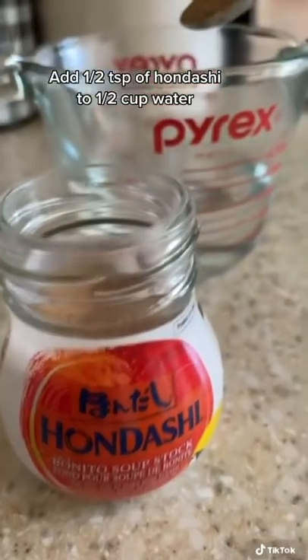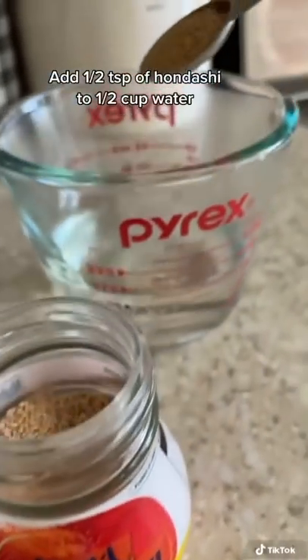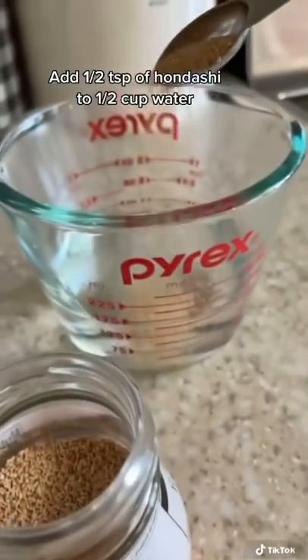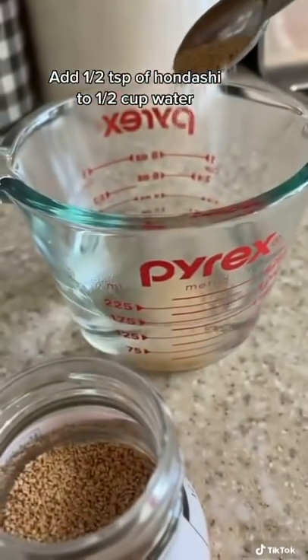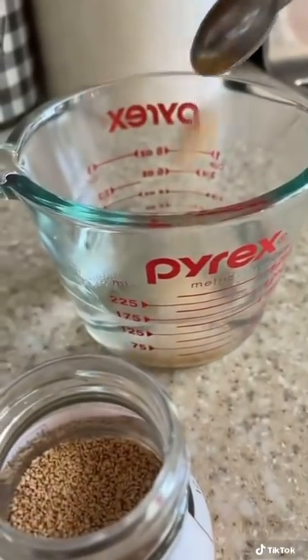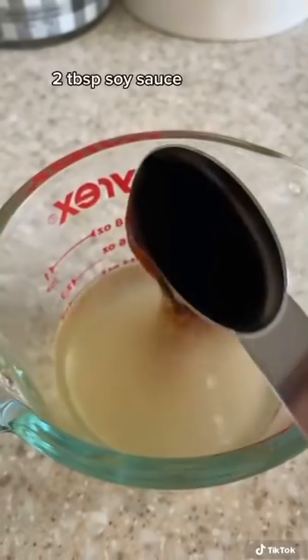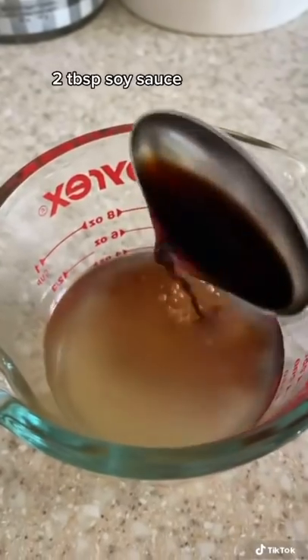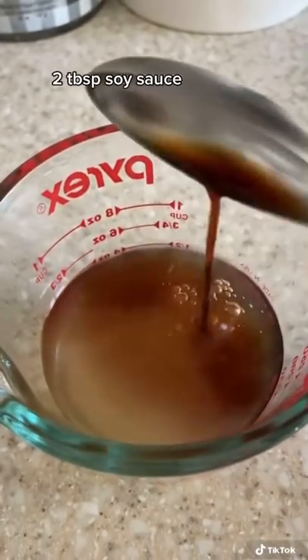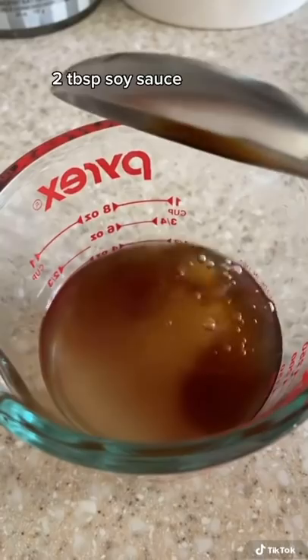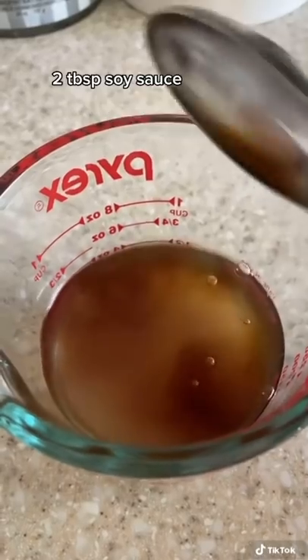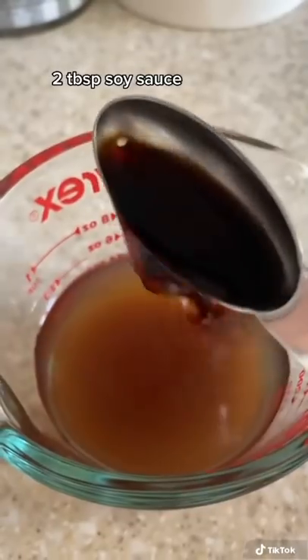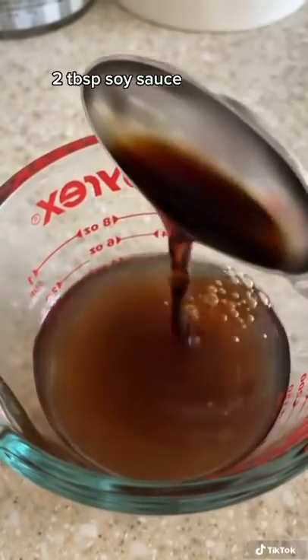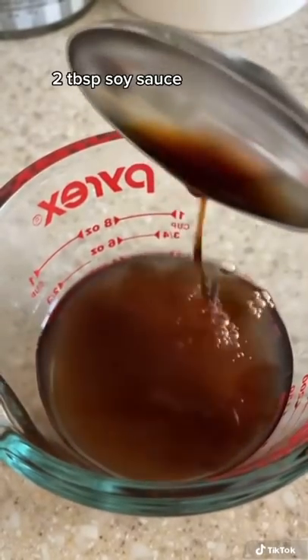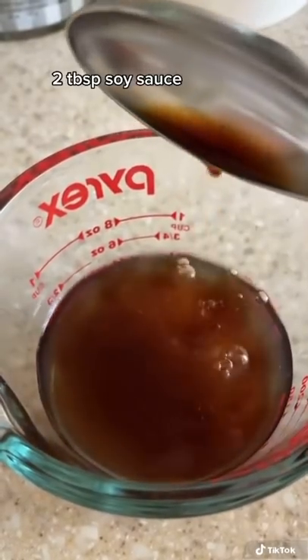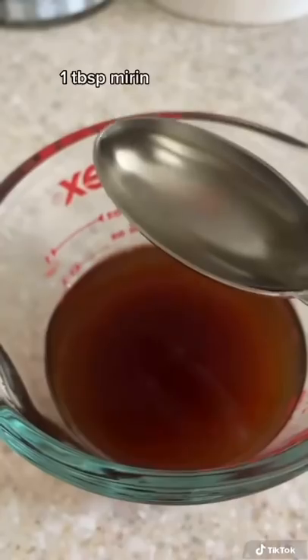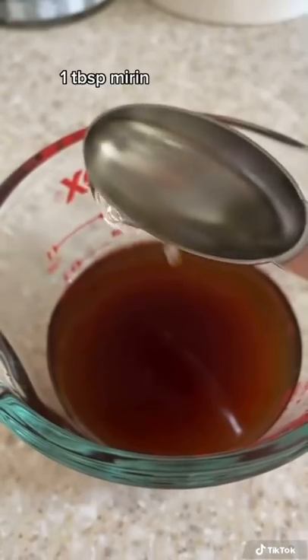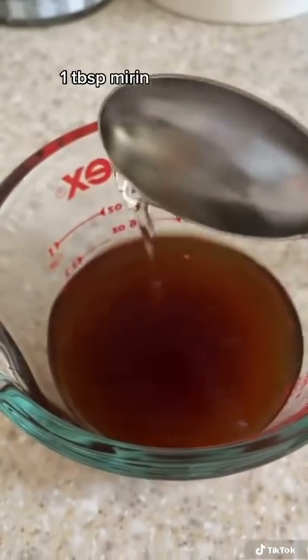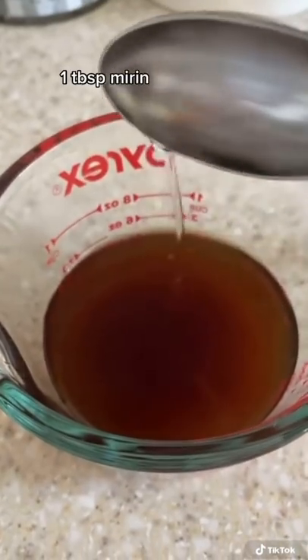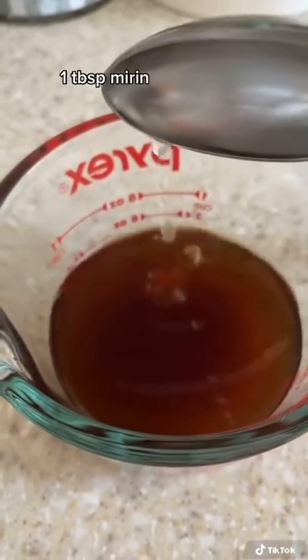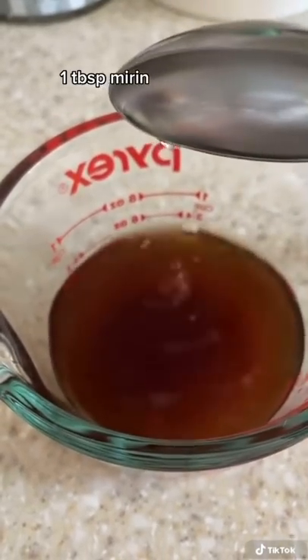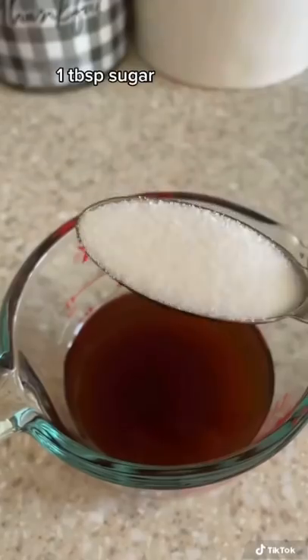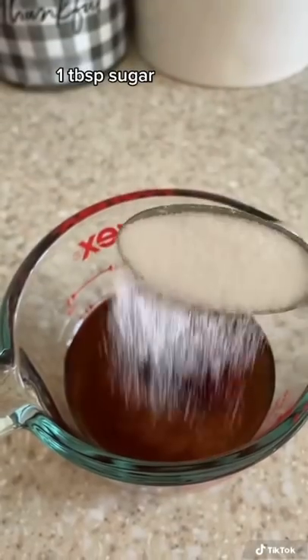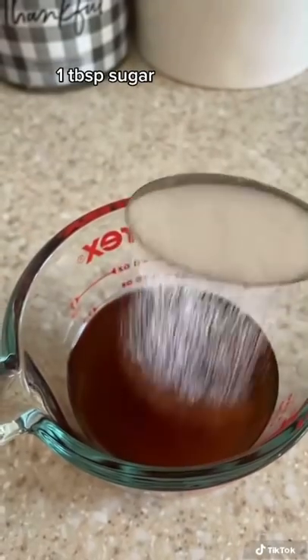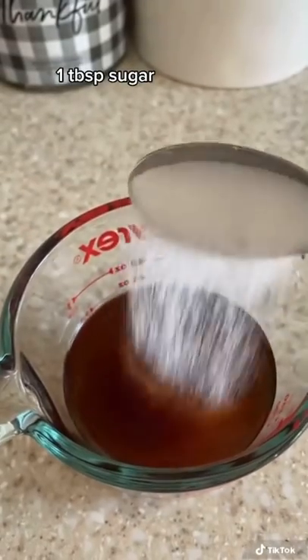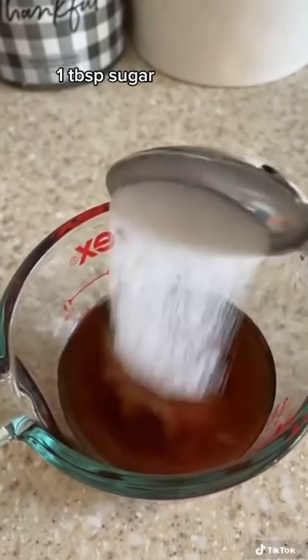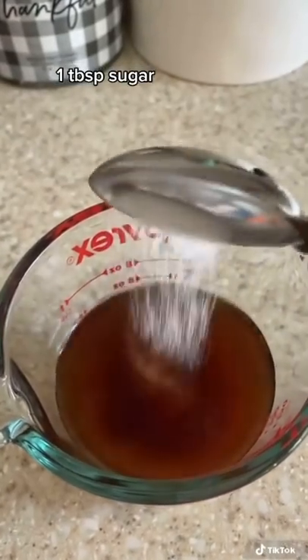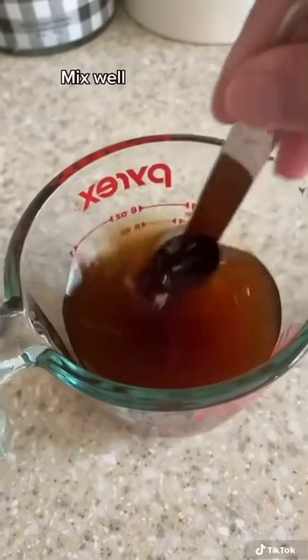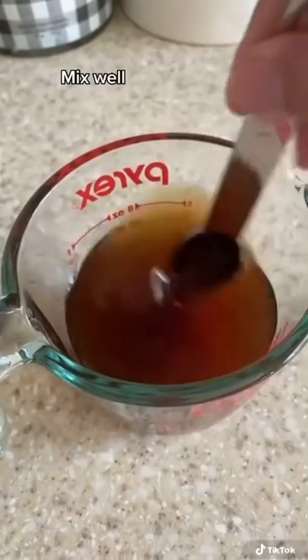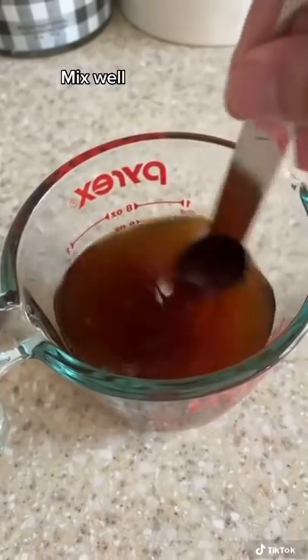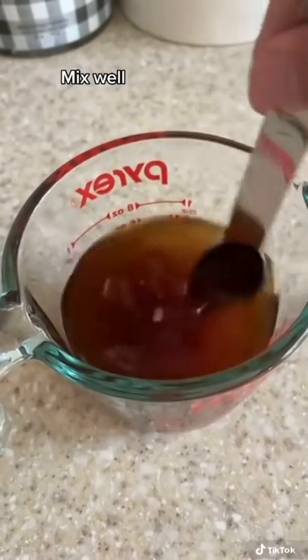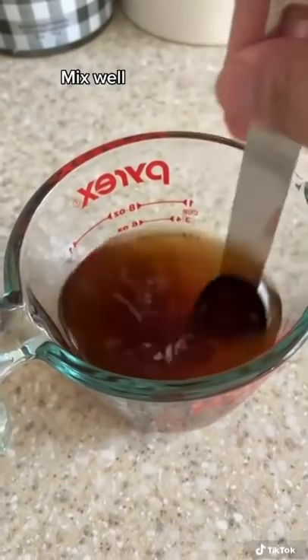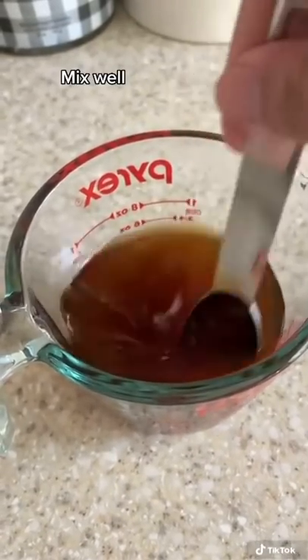I add a half a teaspoon of hondashi to half a cup of water. Next I add two tablespoons of soy sauce, one tablespoon of mirin, one tablespoon of sugar. Give it a good mix and then set it aside.